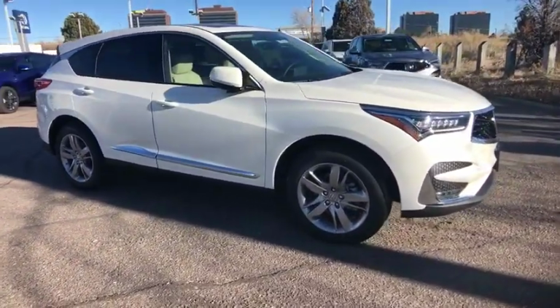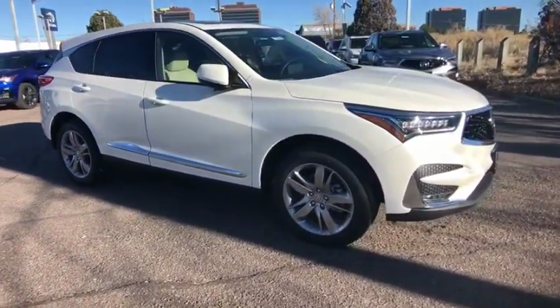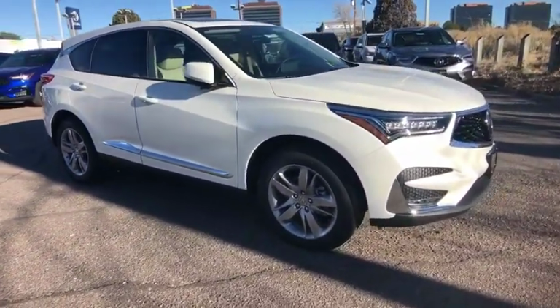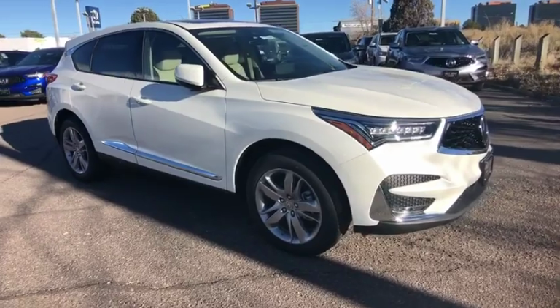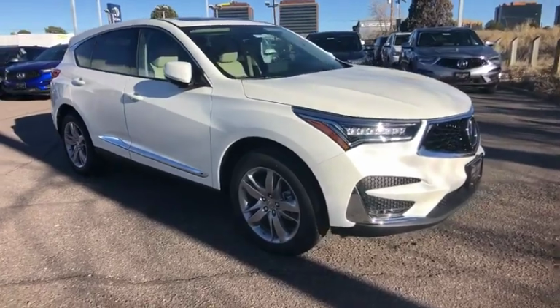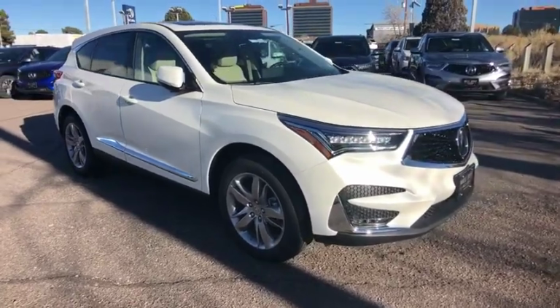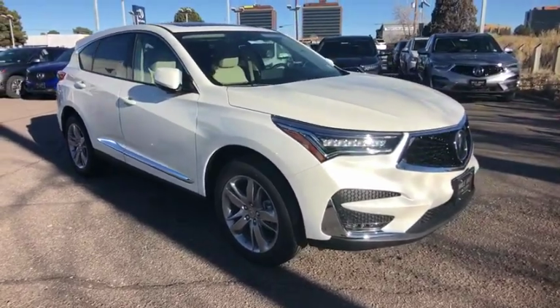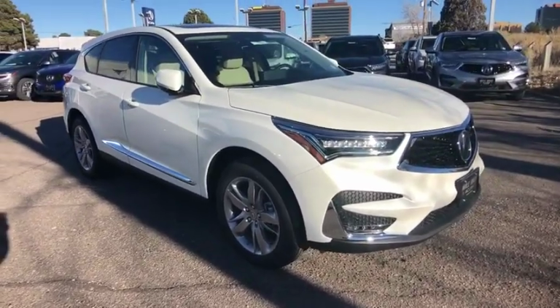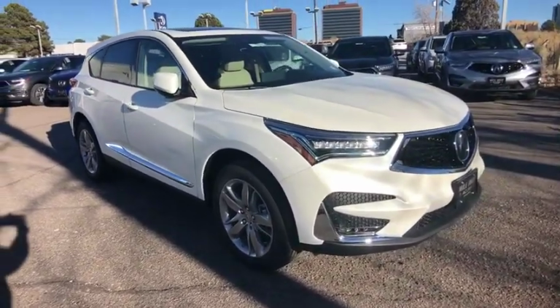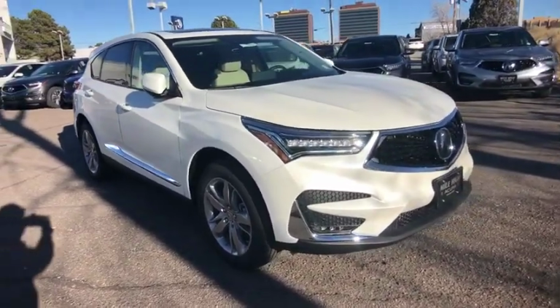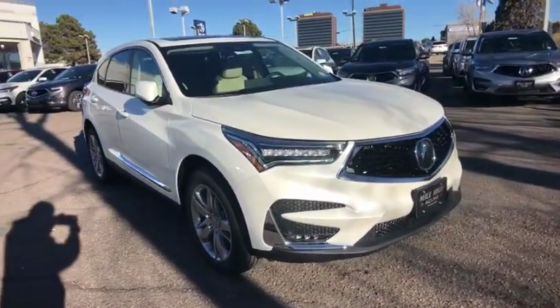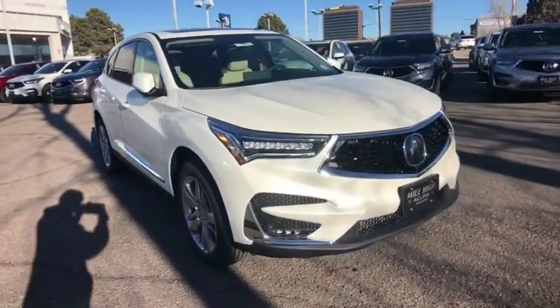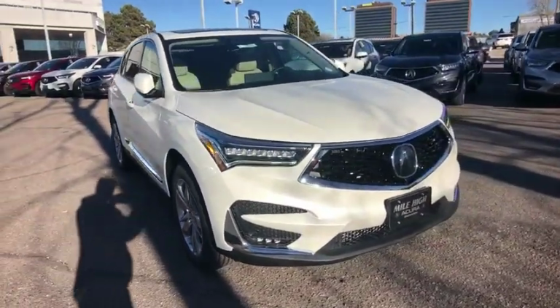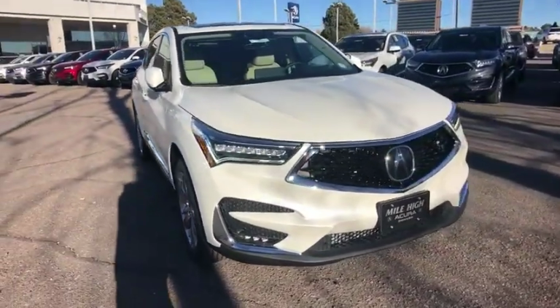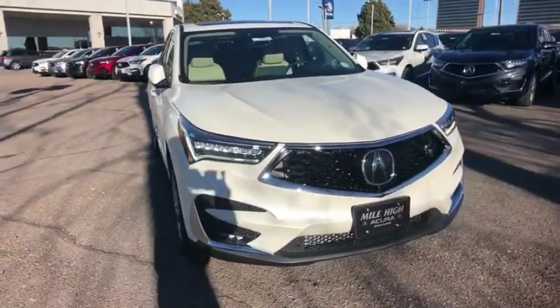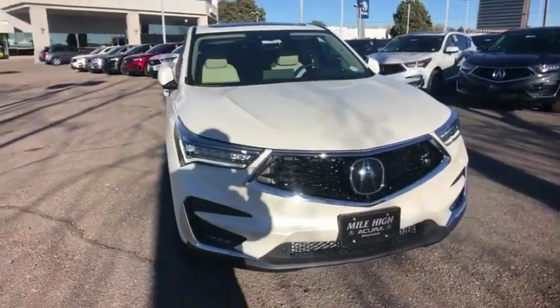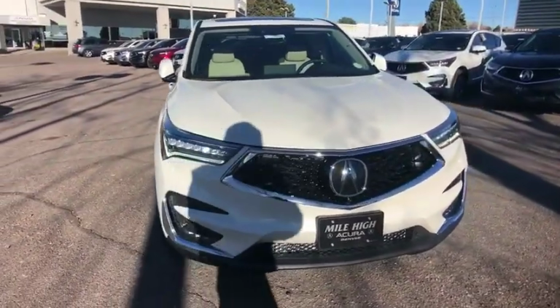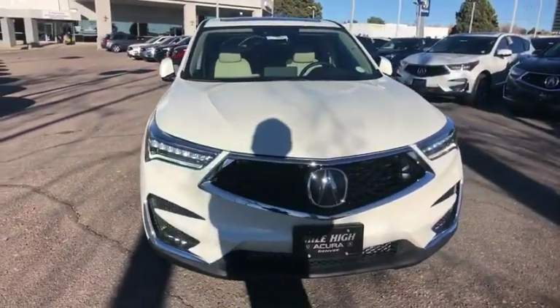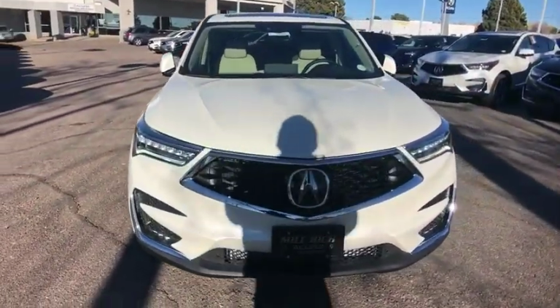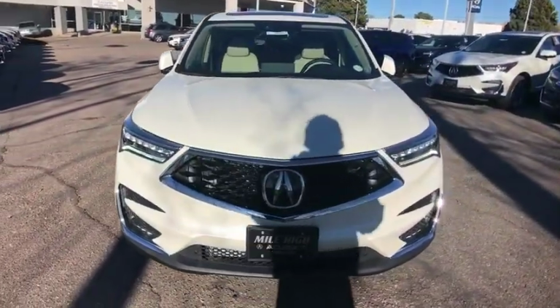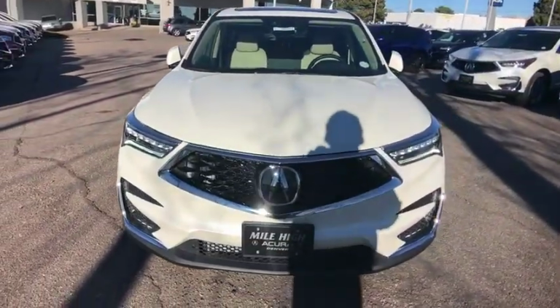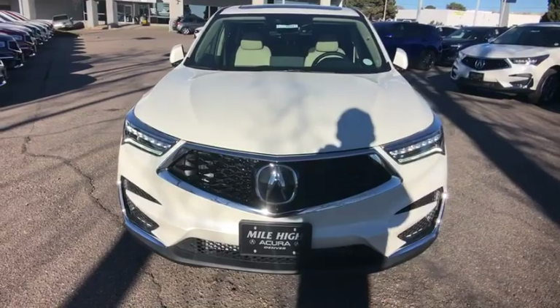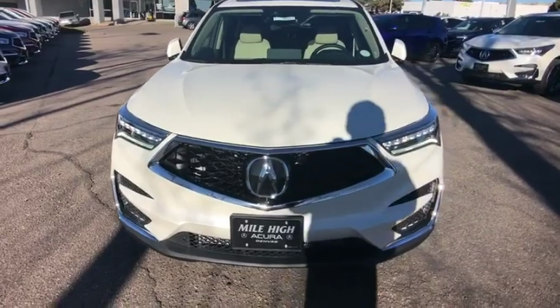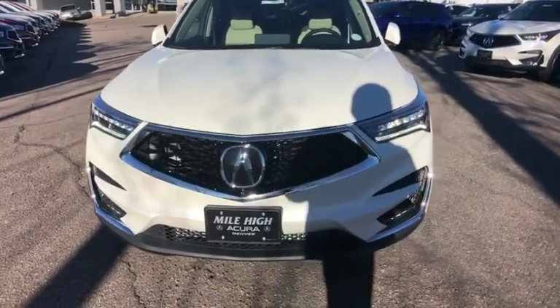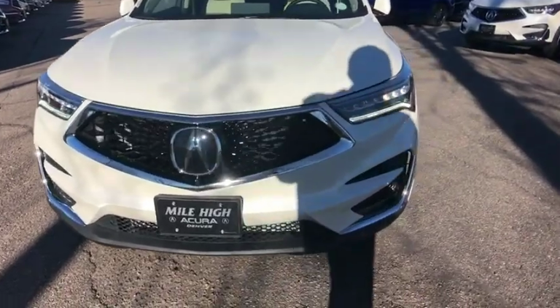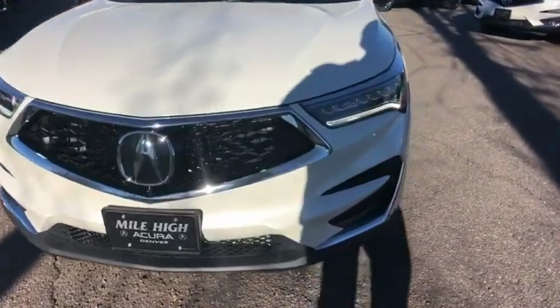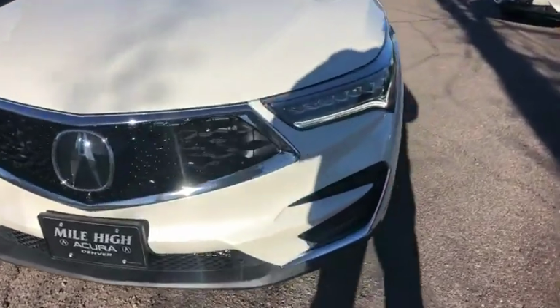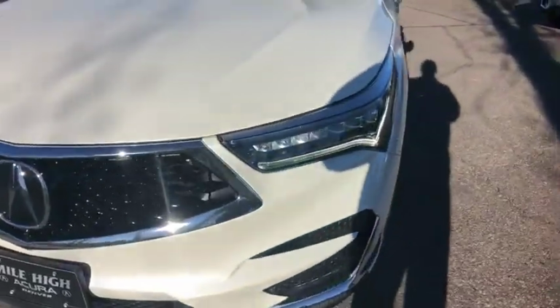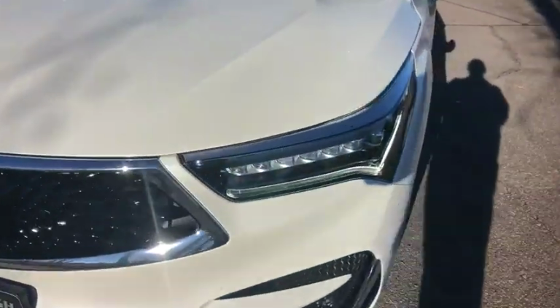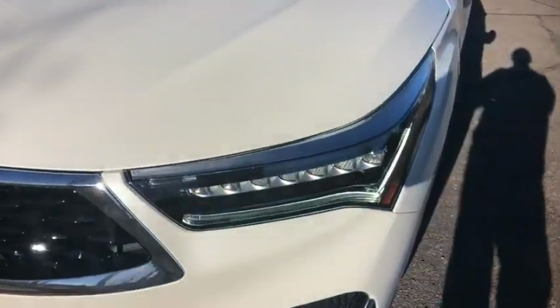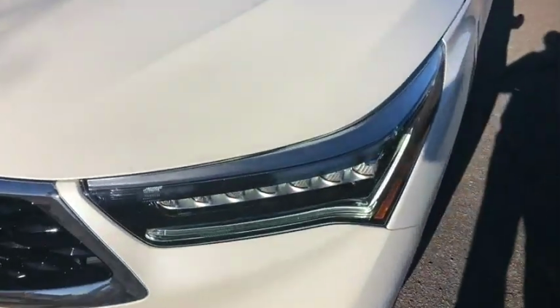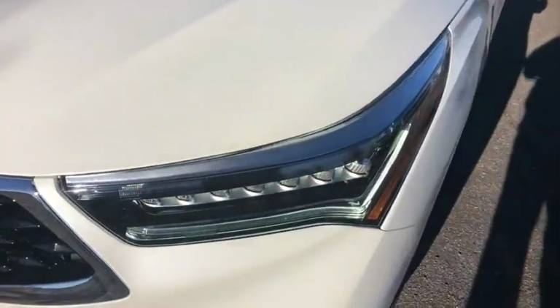Fog lights, compass, trip computer, heated front seats, heated steering wheel, security system, overhead console, power moonroof, panic alarm.